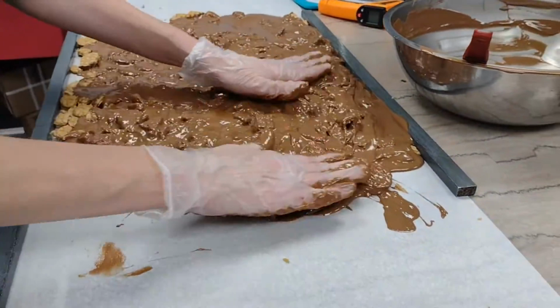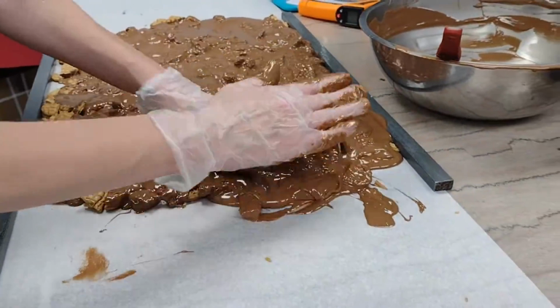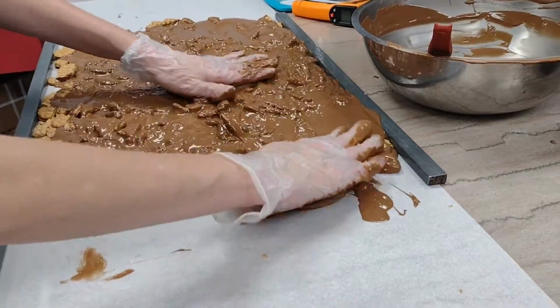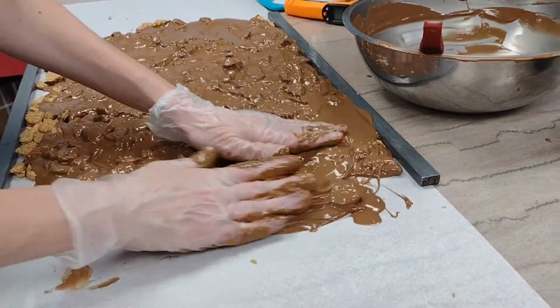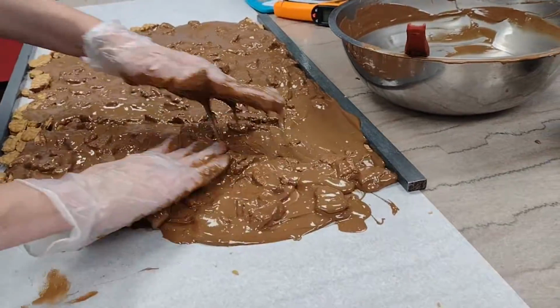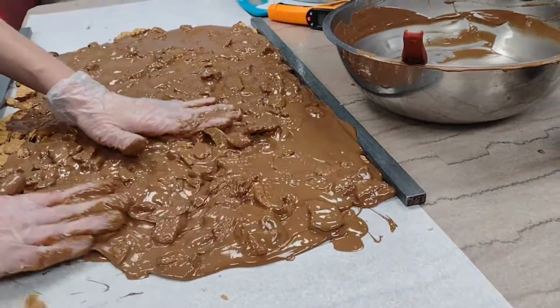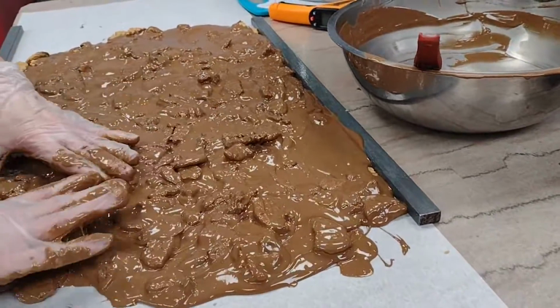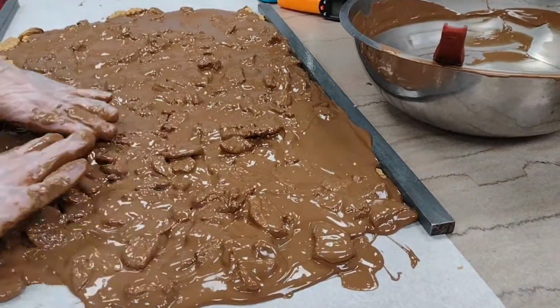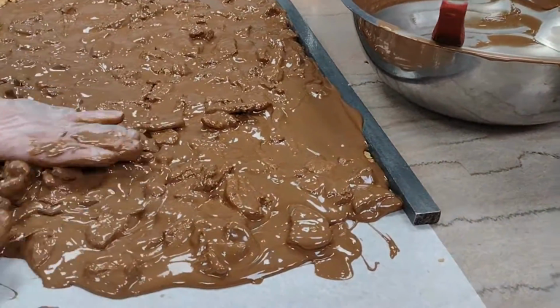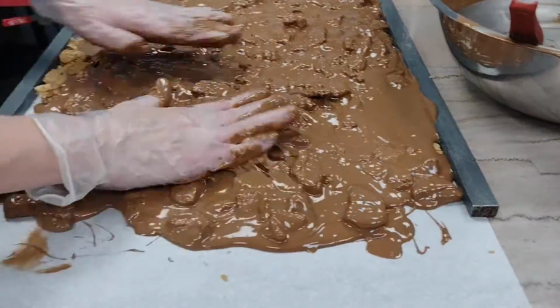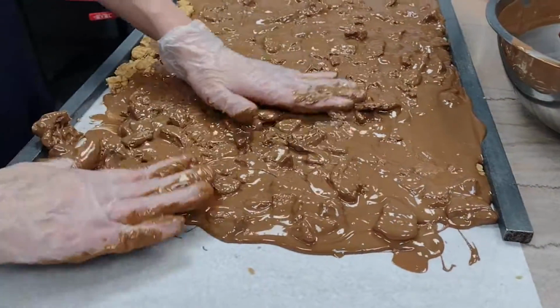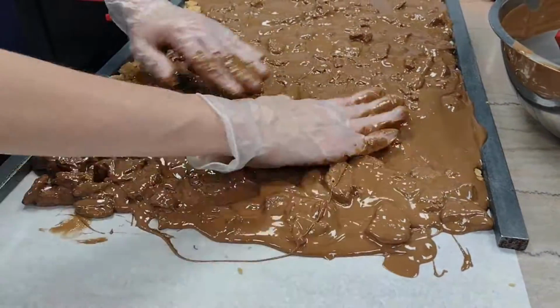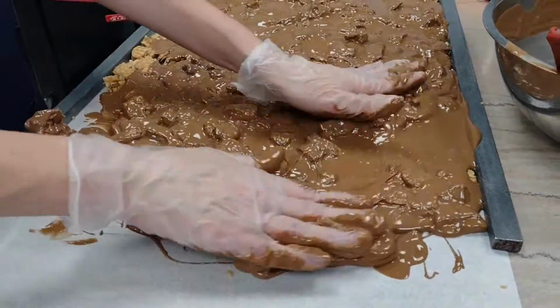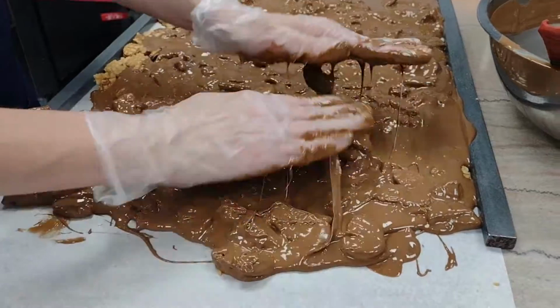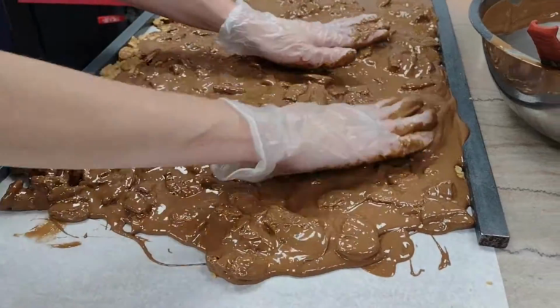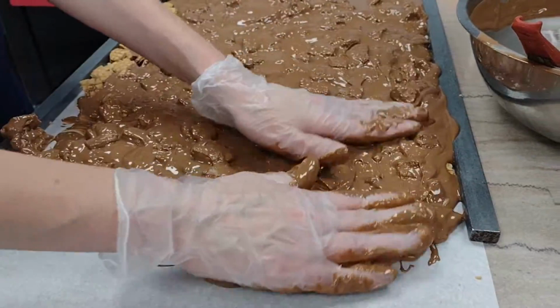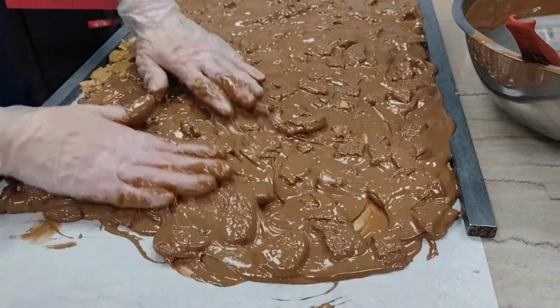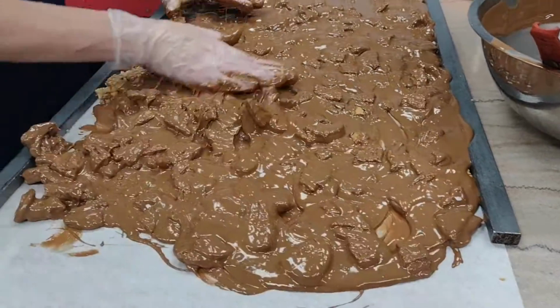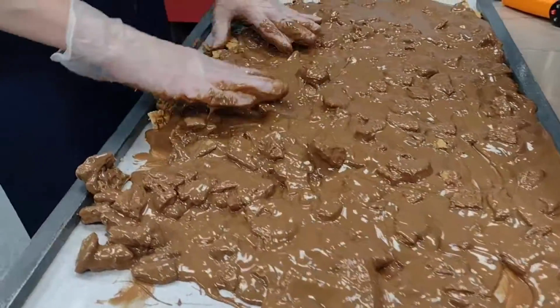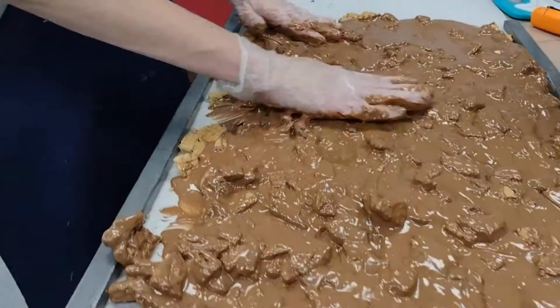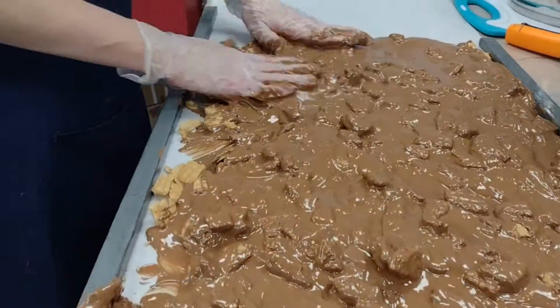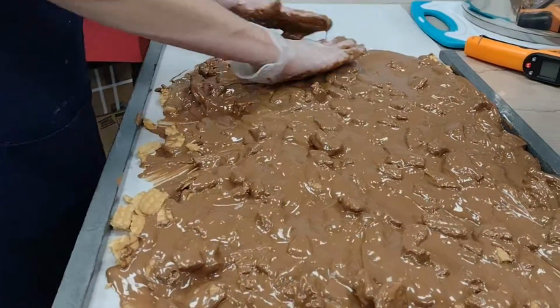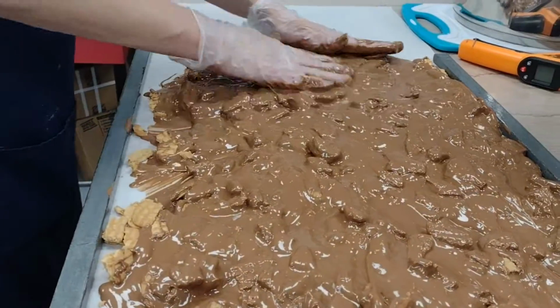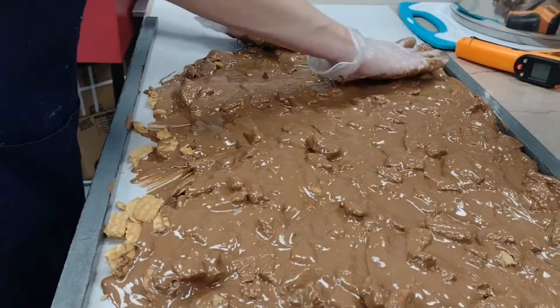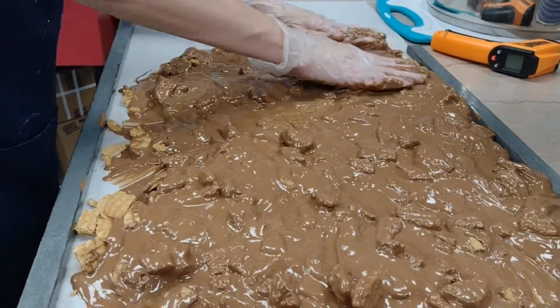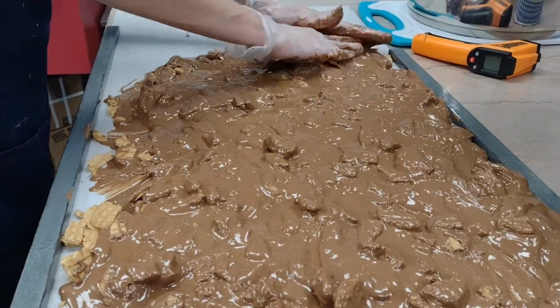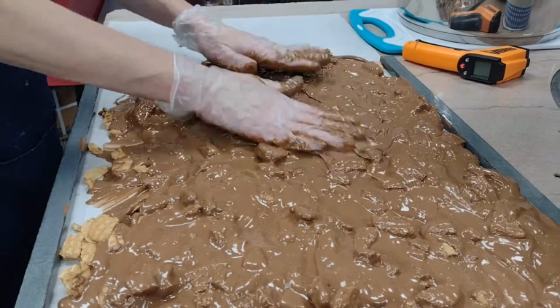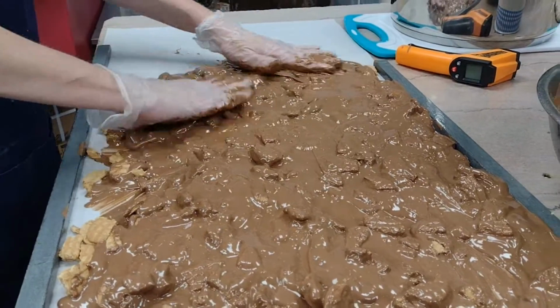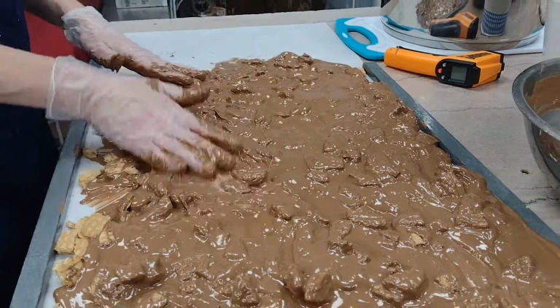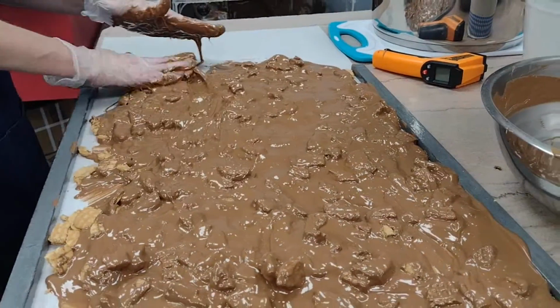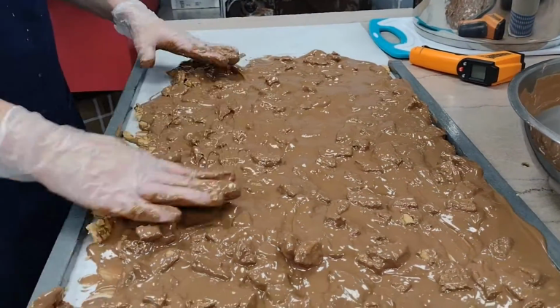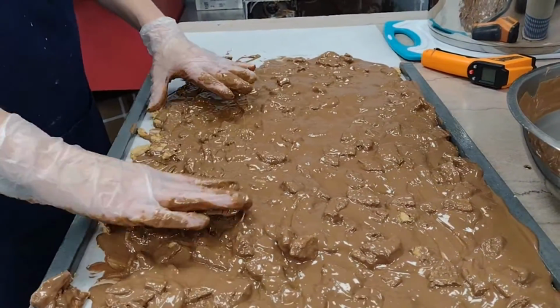They're getting all nice and coated. Look at that — our chocolatier has done this a time or two, you could say. The technique, the finesse.